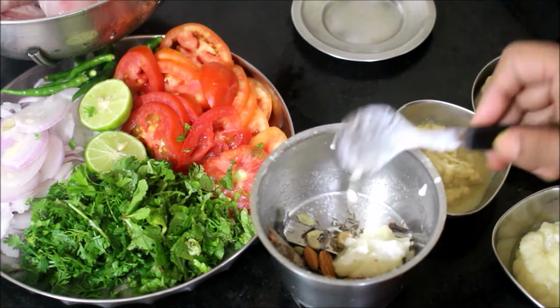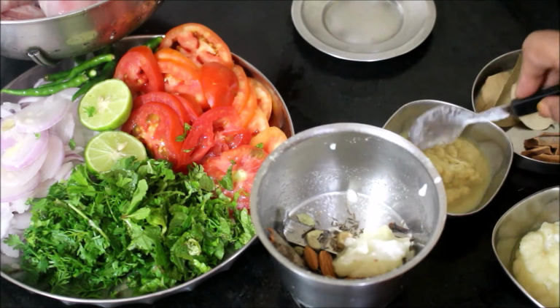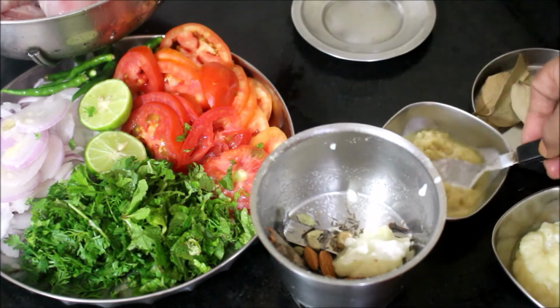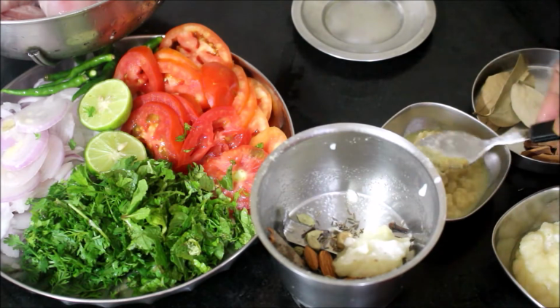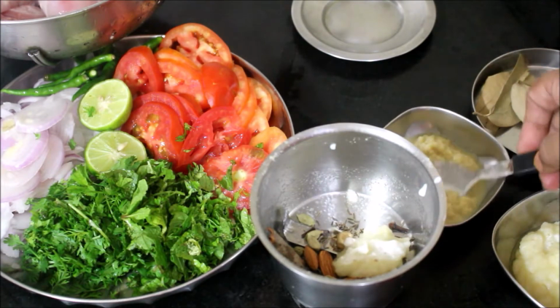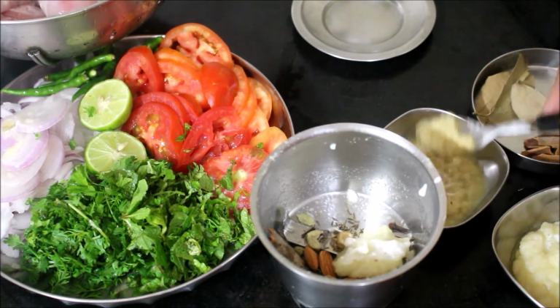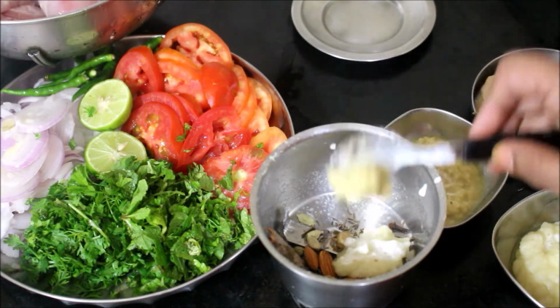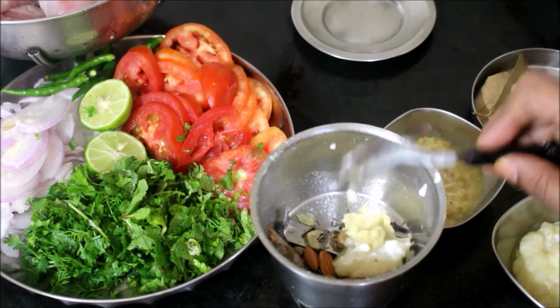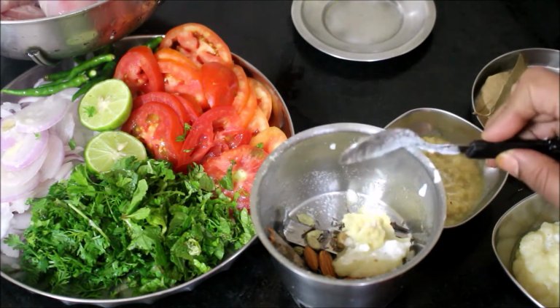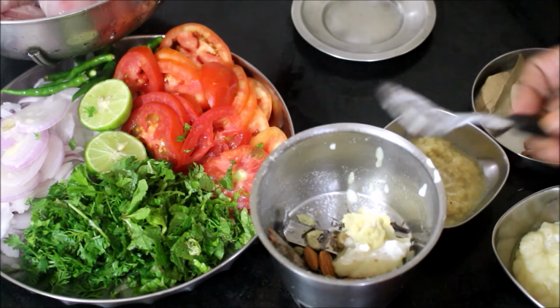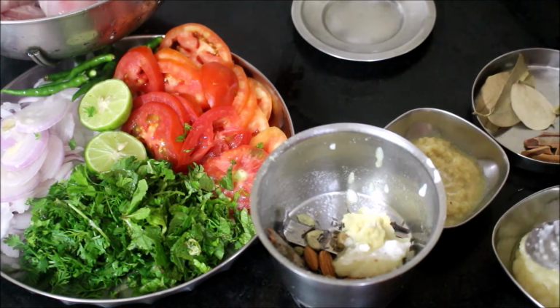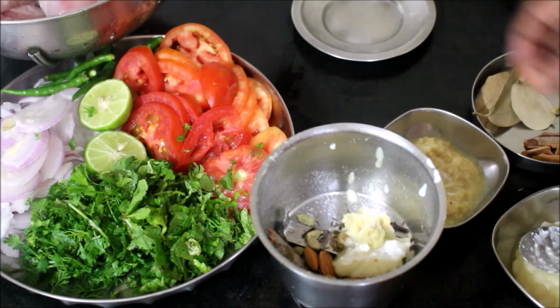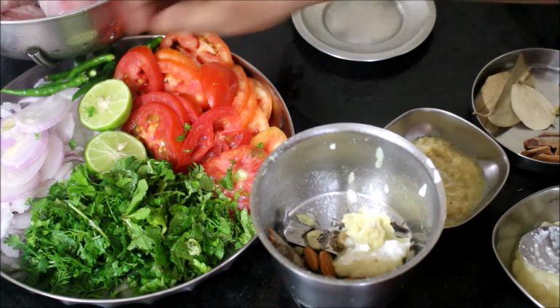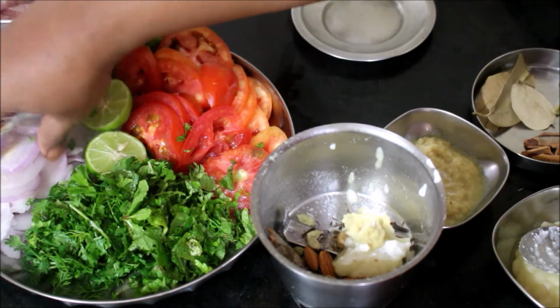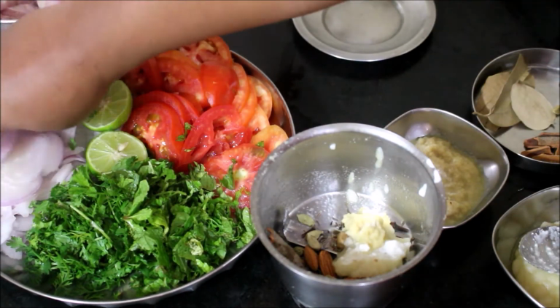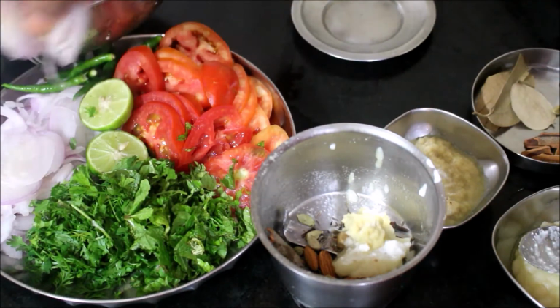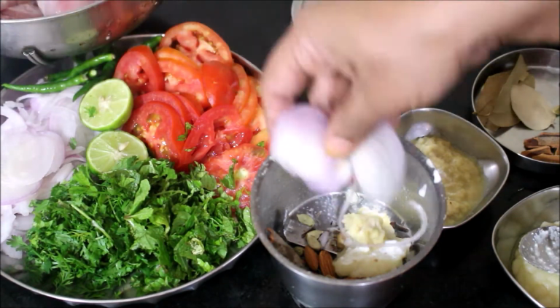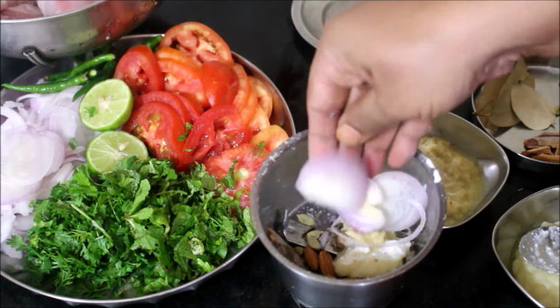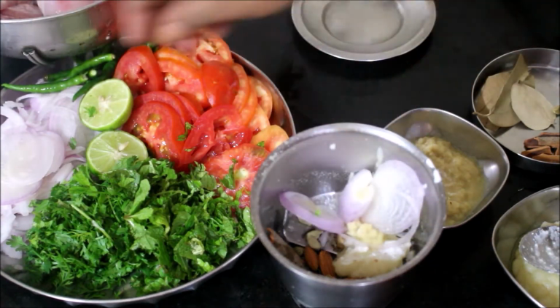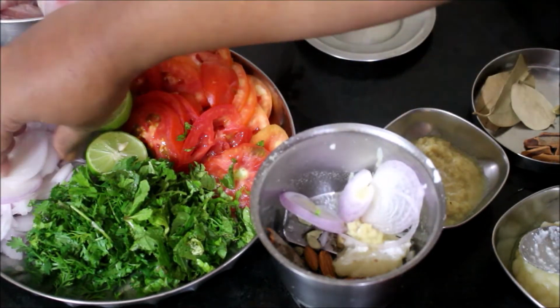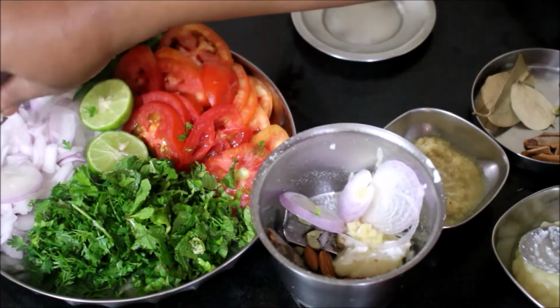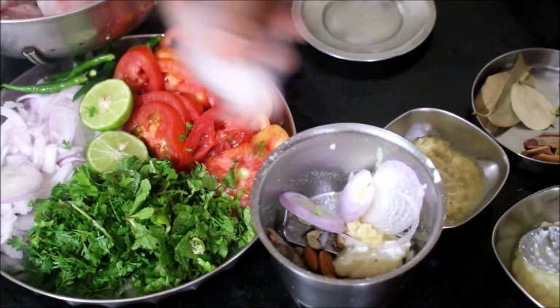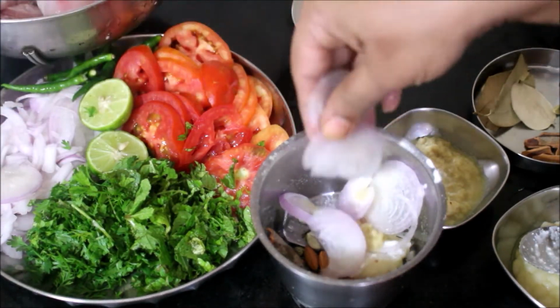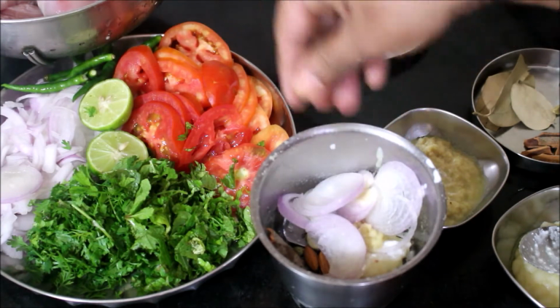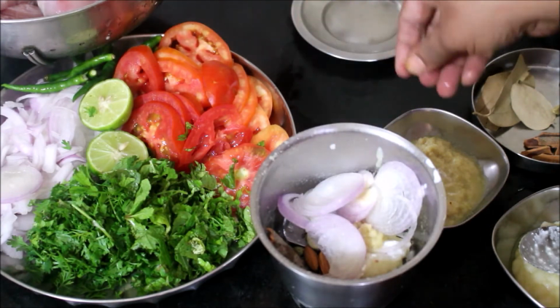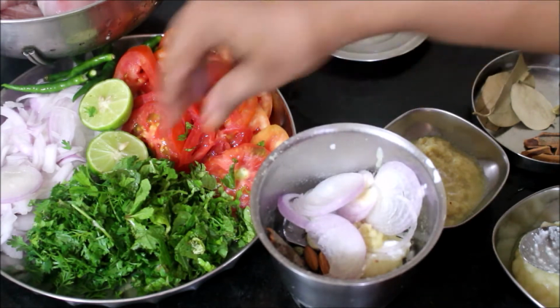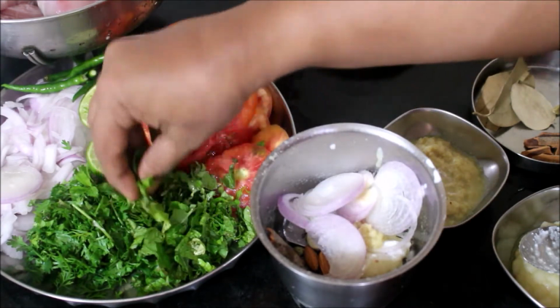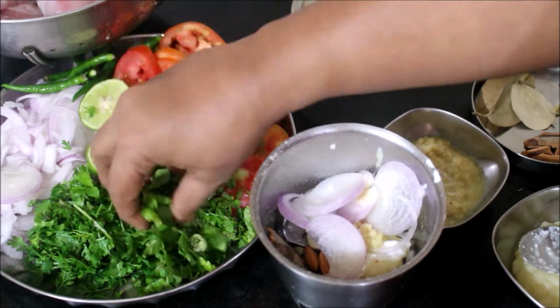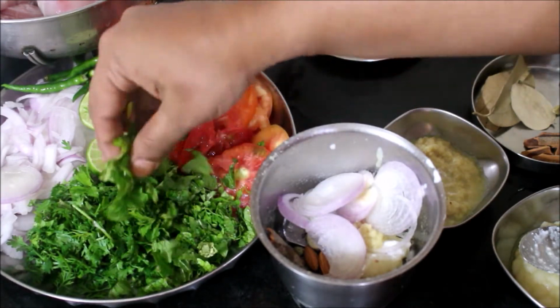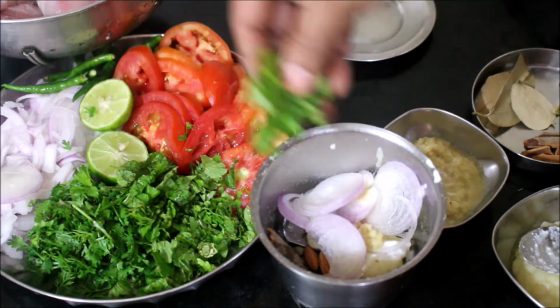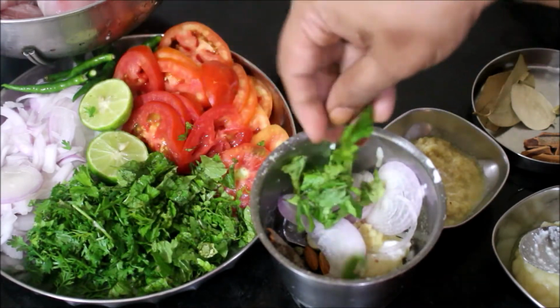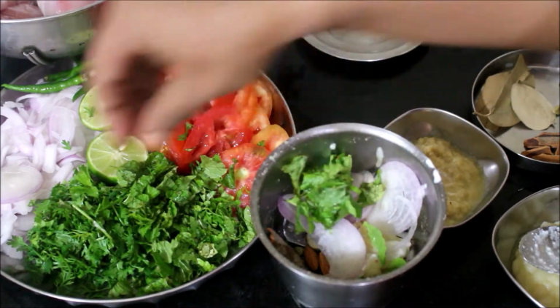Add 1 tablespoon of flour. Add 1 tablespoon of flour and mix in the flour. We will add a little bit of flour.